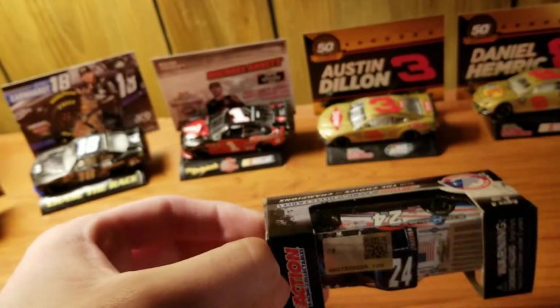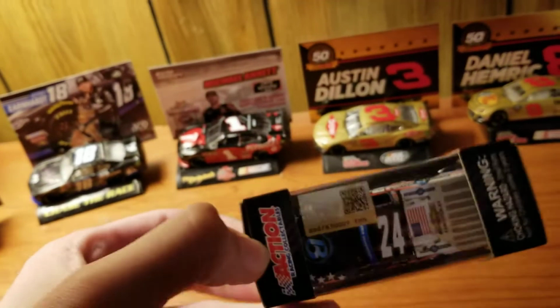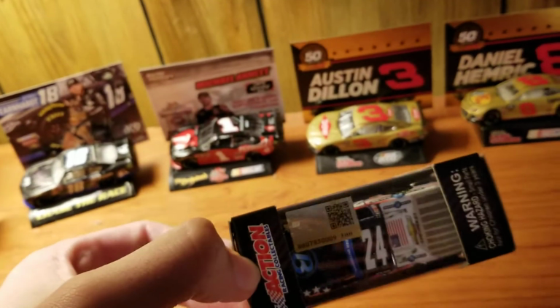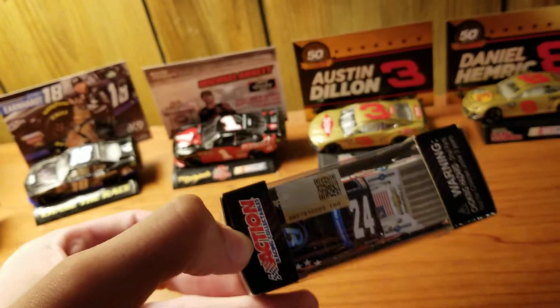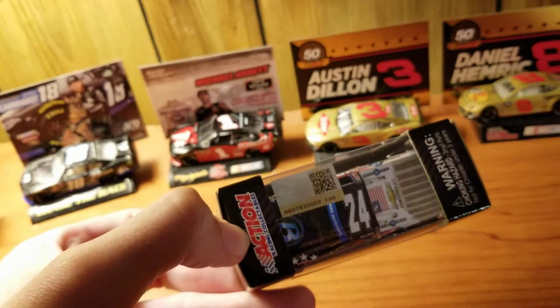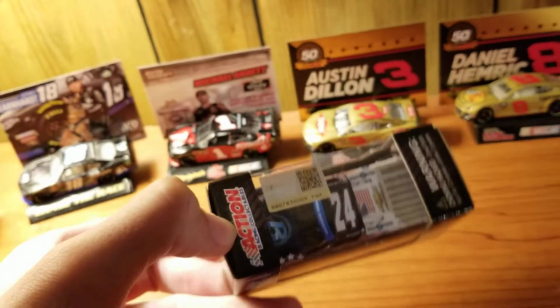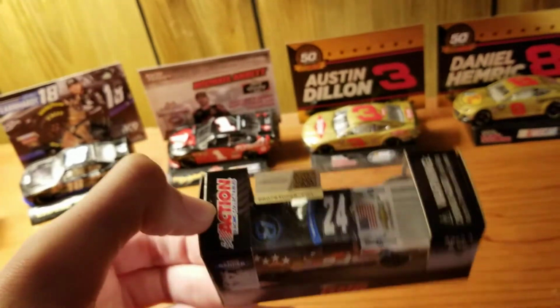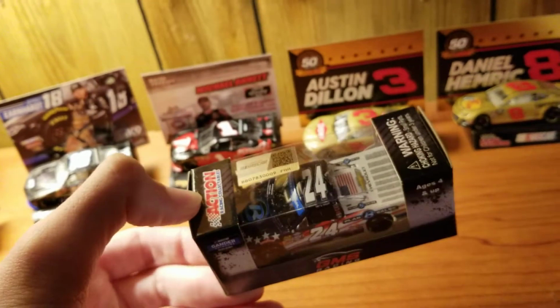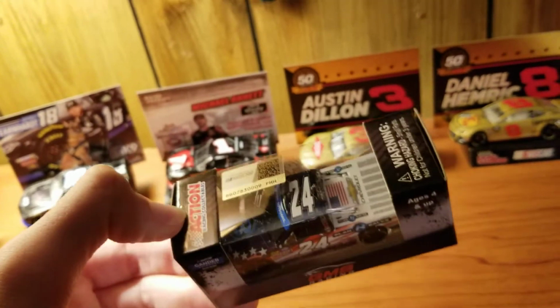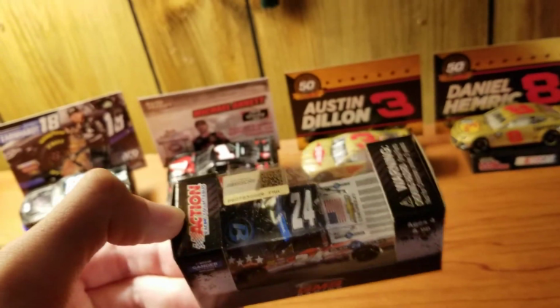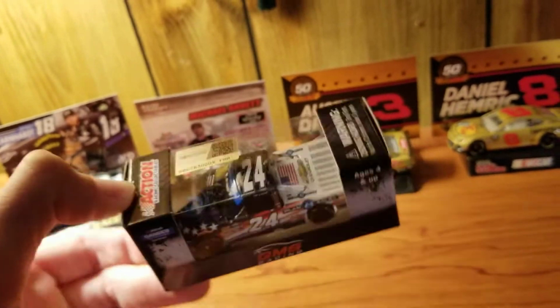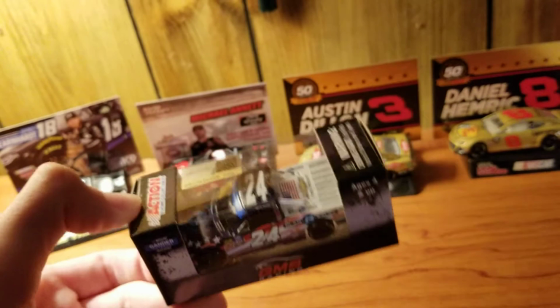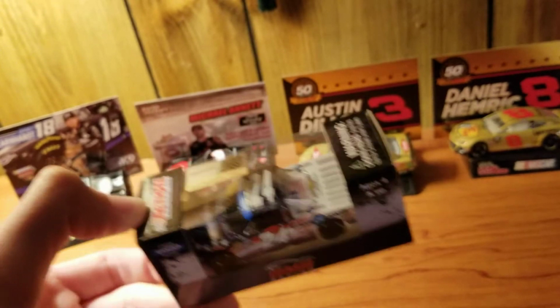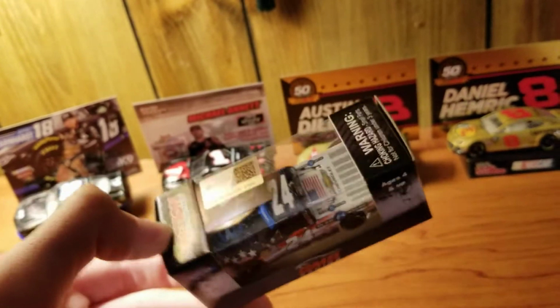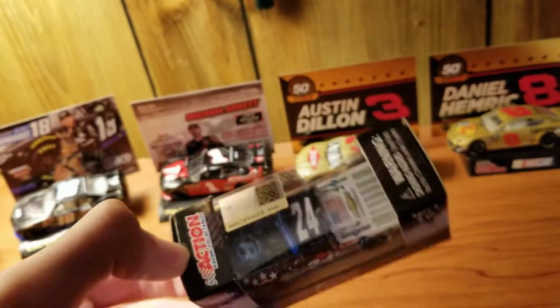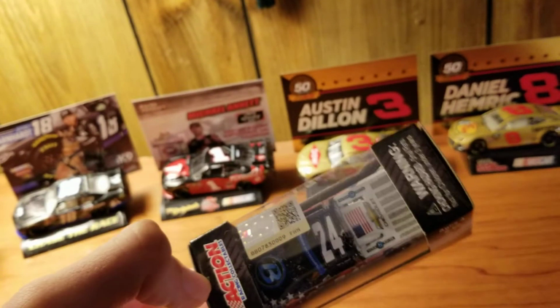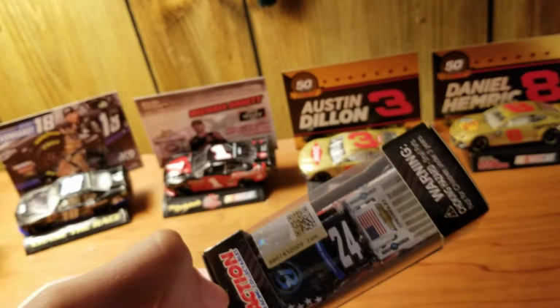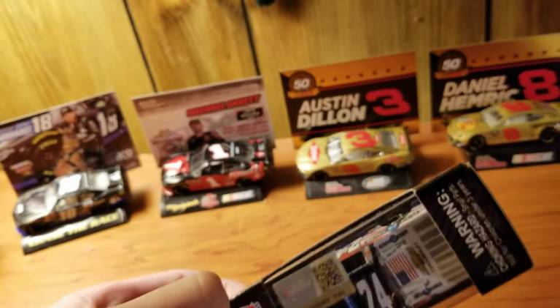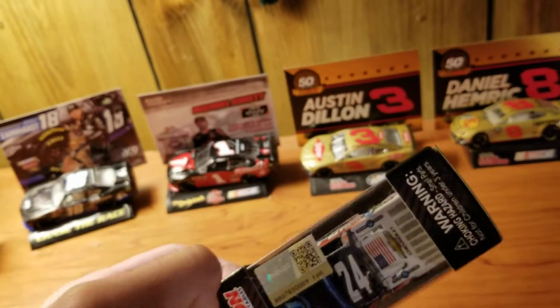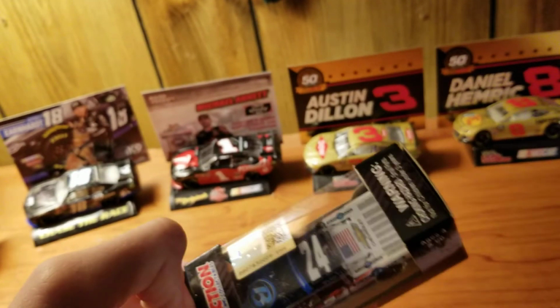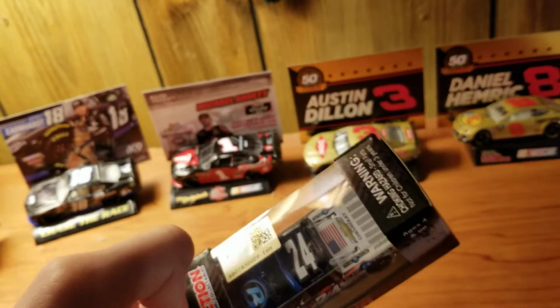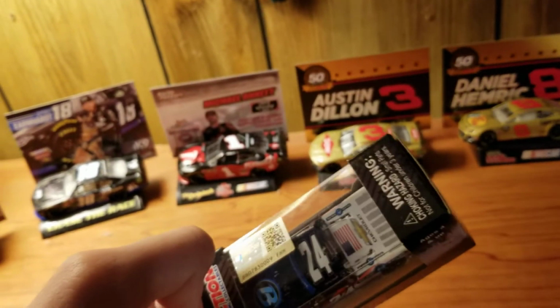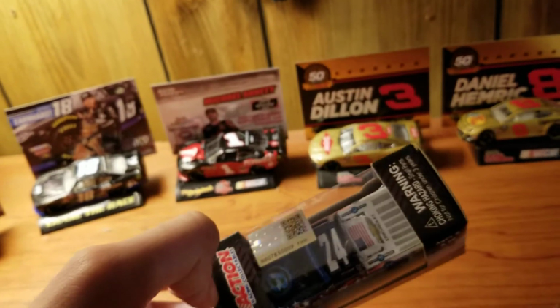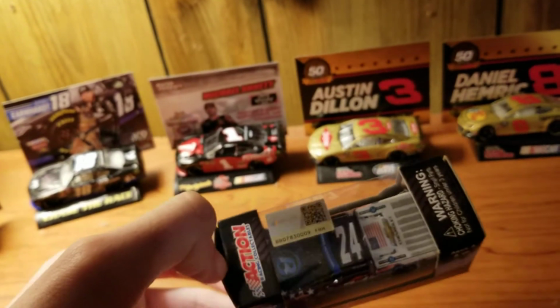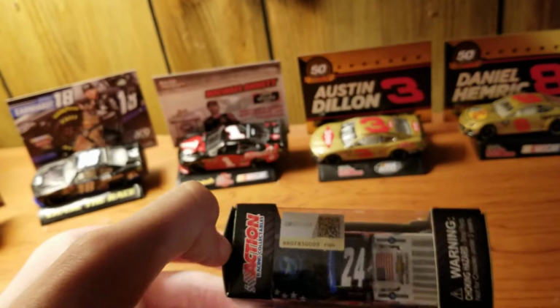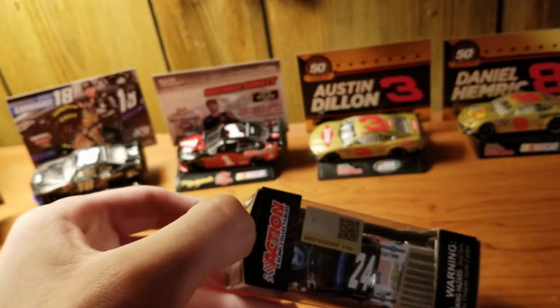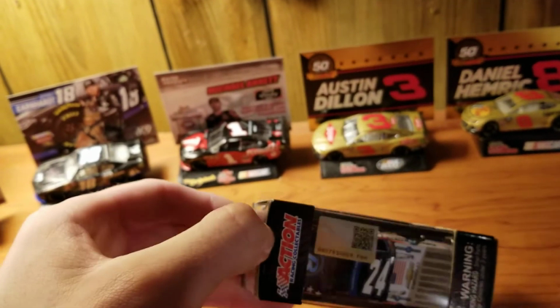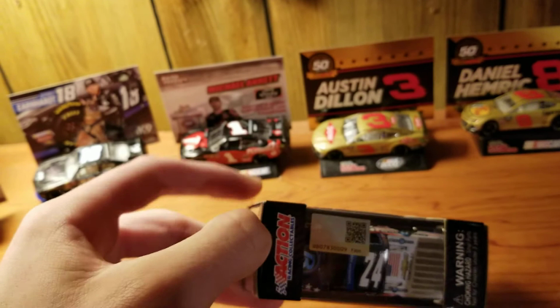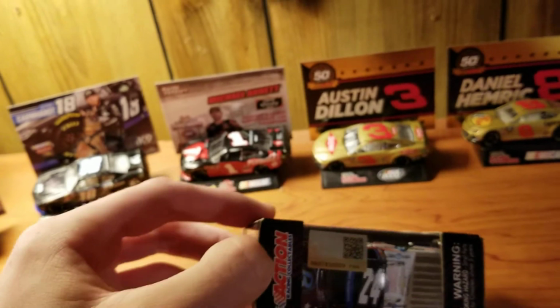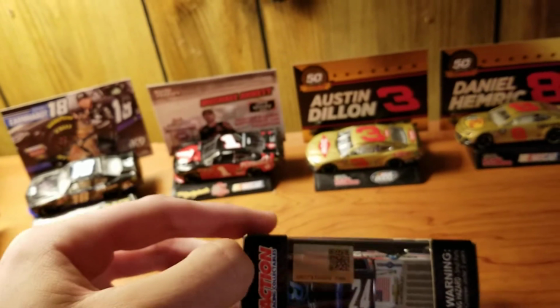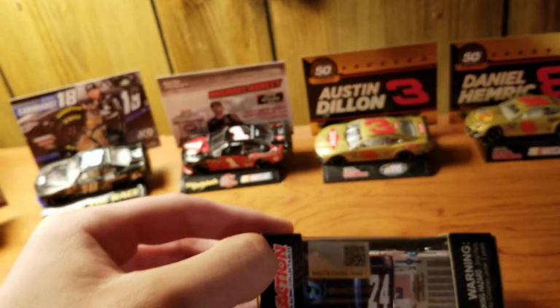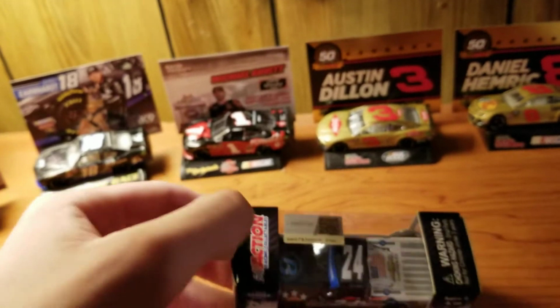I kind of felt bad, because originally they just advertised it as a Patriotic car running at Phoenix. Then they announced, oh yeah, it's a Veterans car. It's like, ooh, should I have done that?